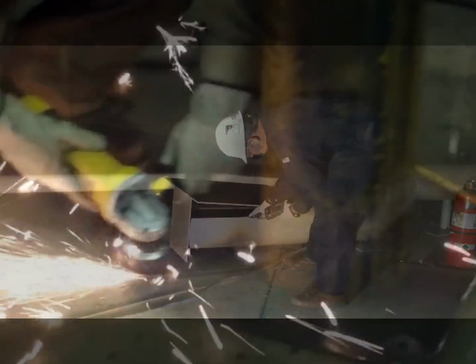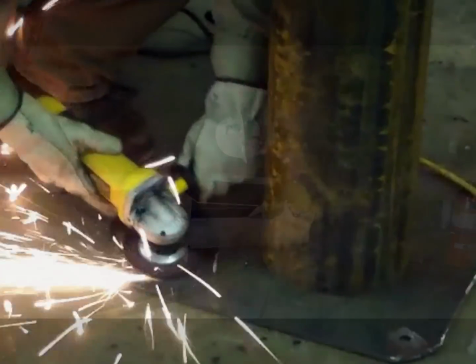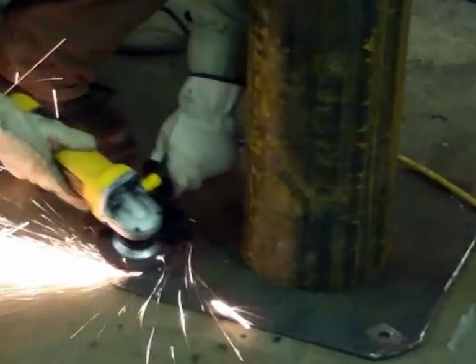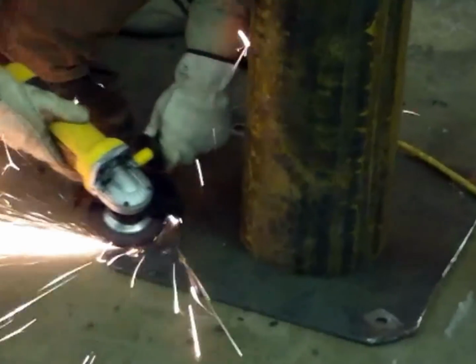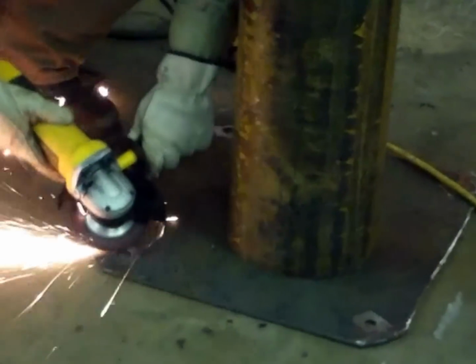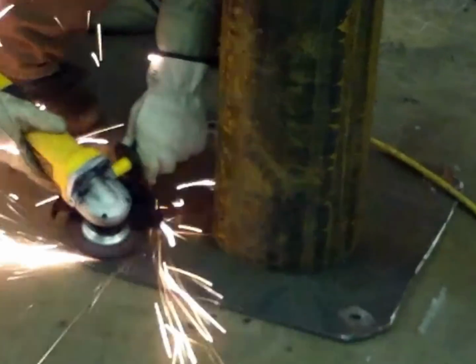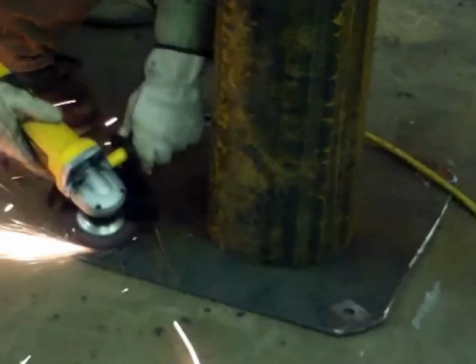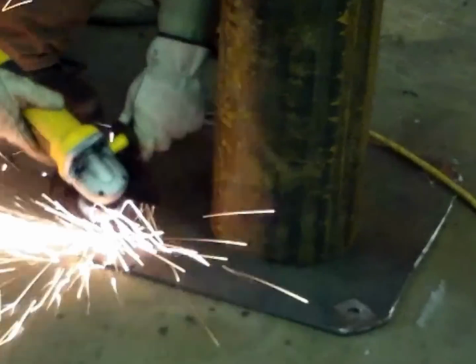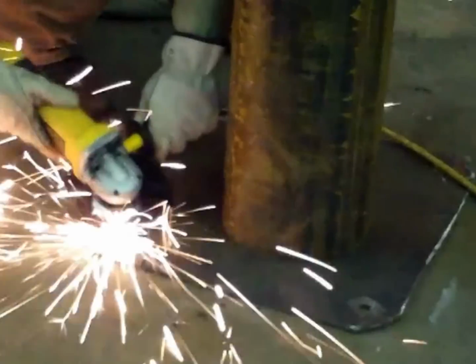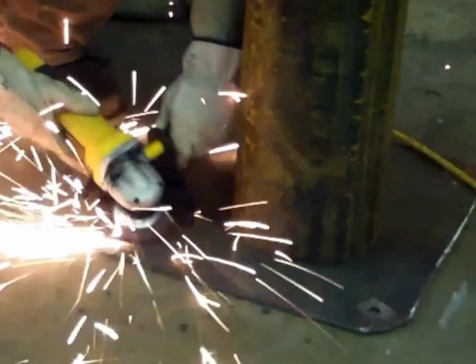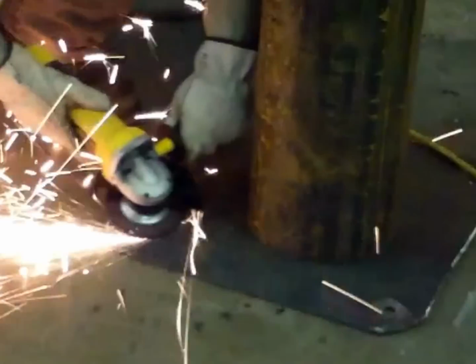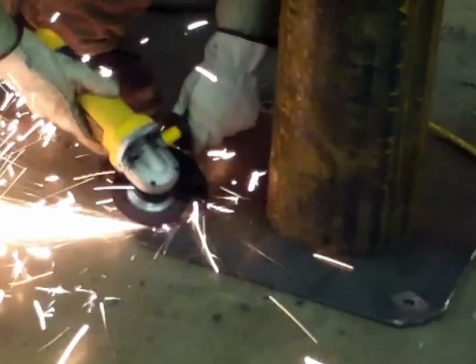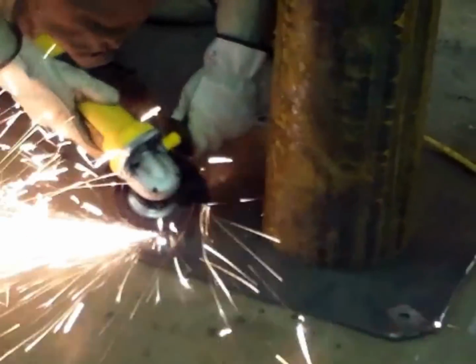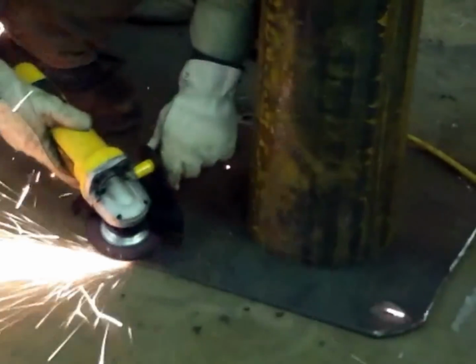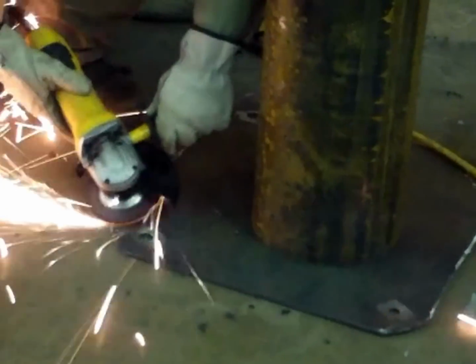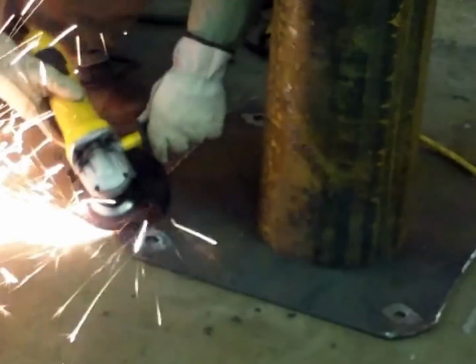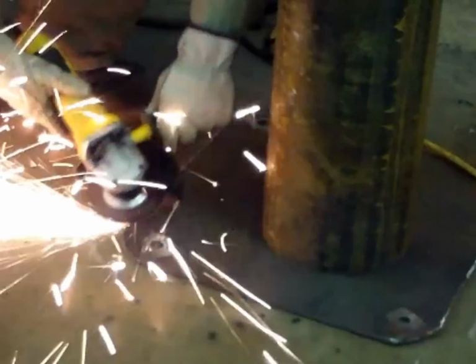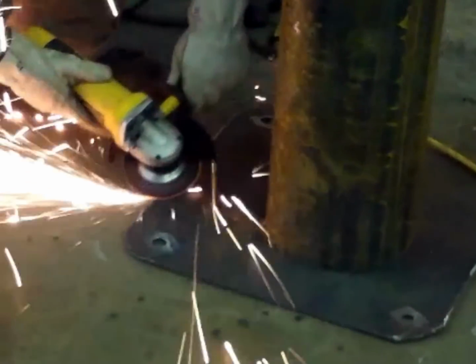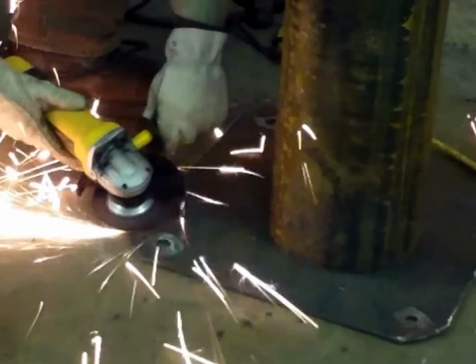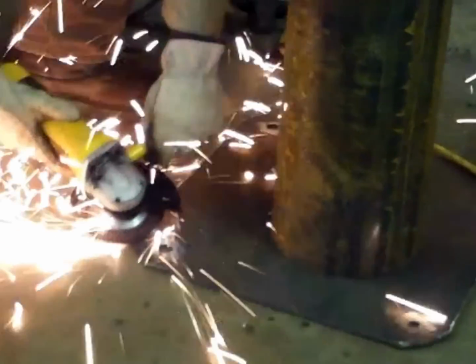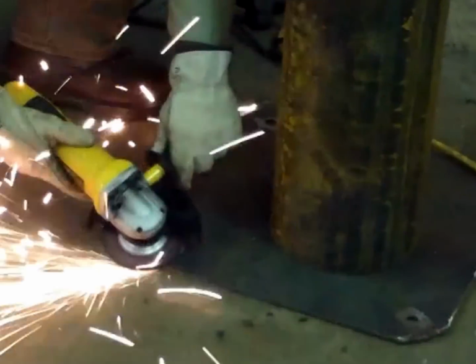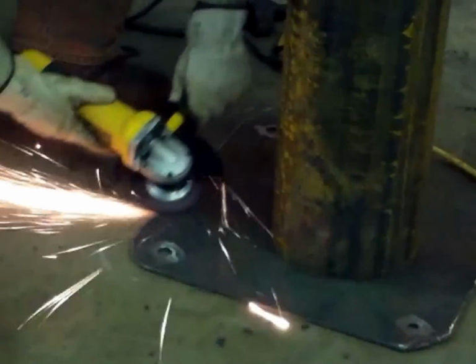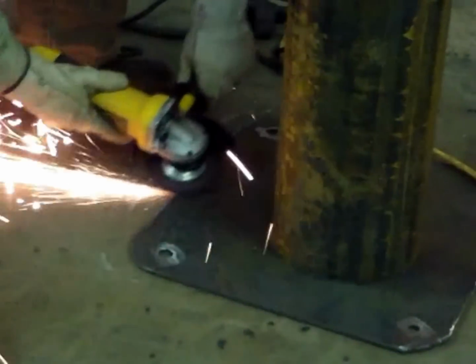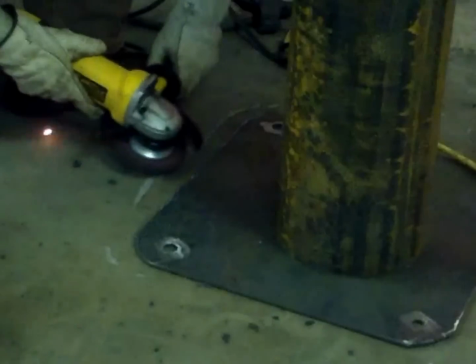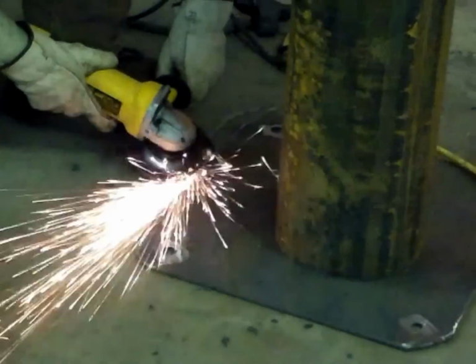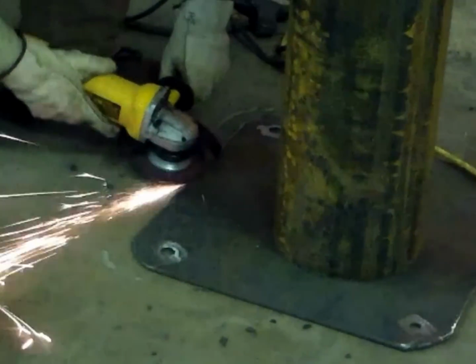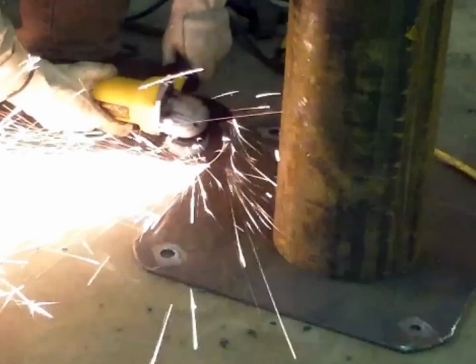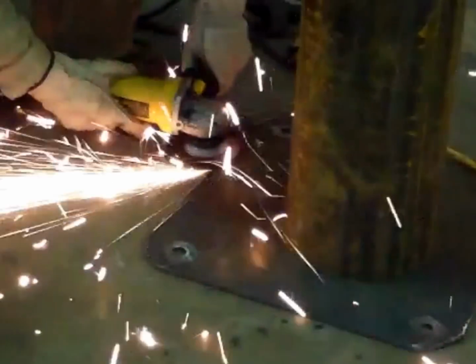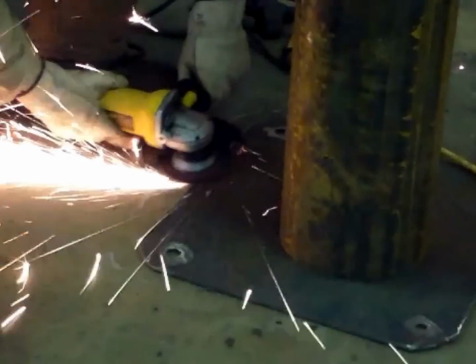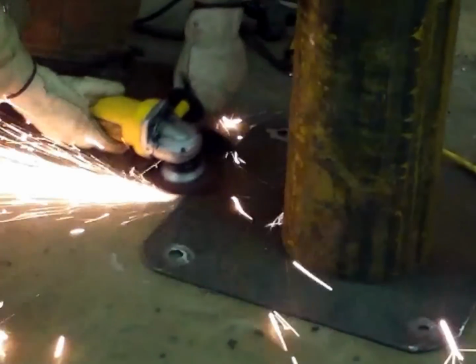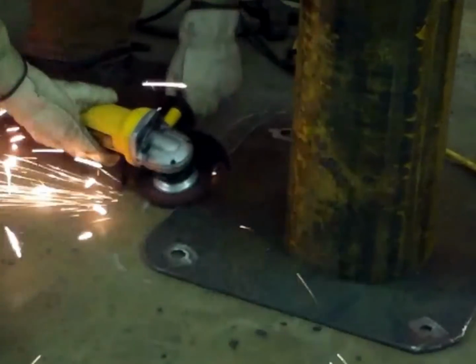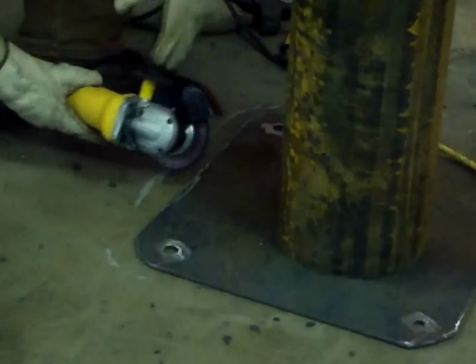Once you've established it is safe to perform hot work, there are four things you need to be concerned about with regards to bonded abrasive wheels and grinder safety. These four items include handling, storage, the machine, and its use.